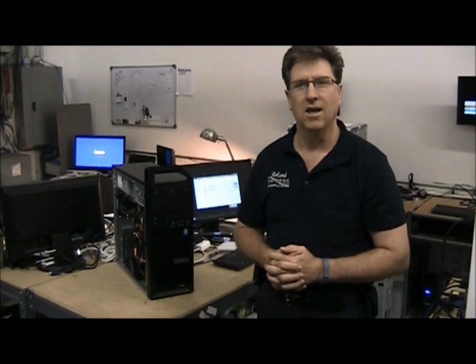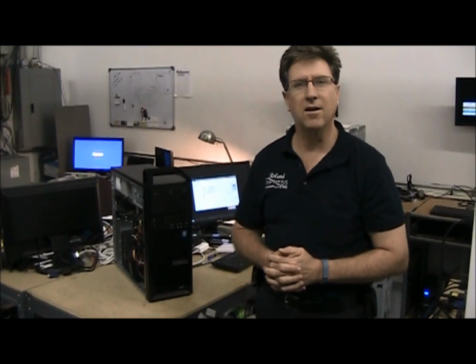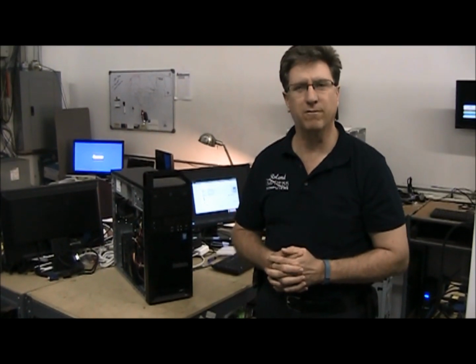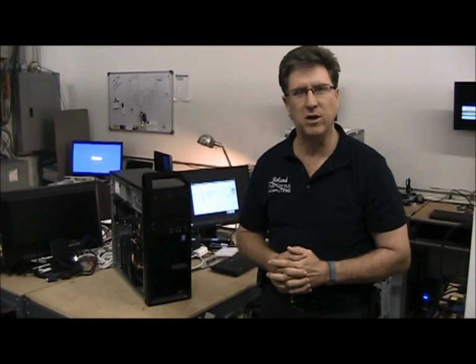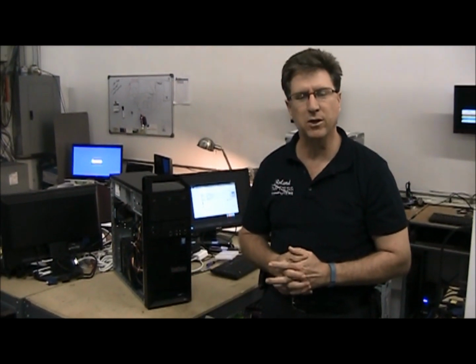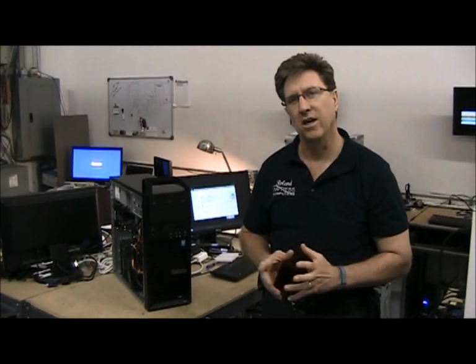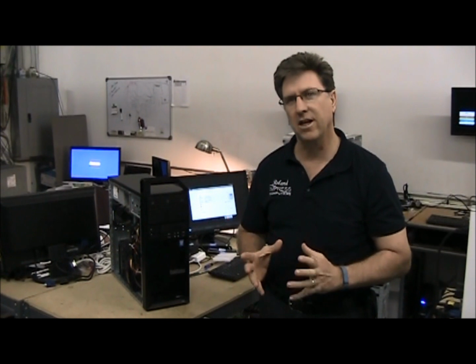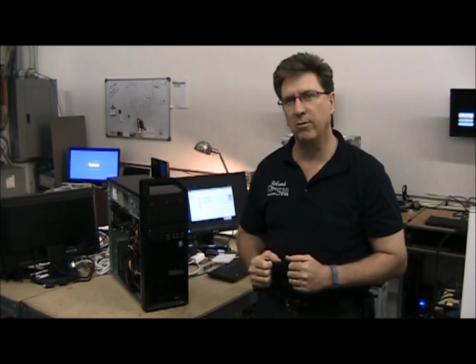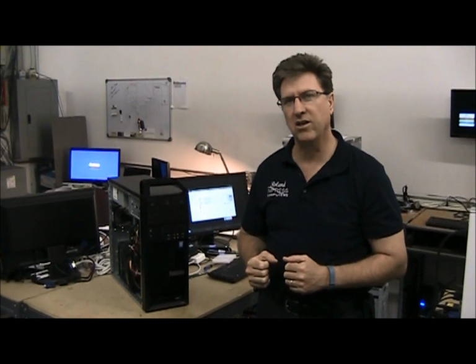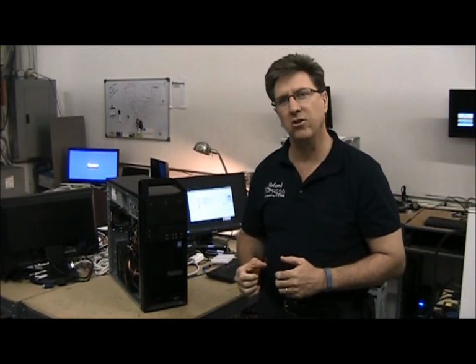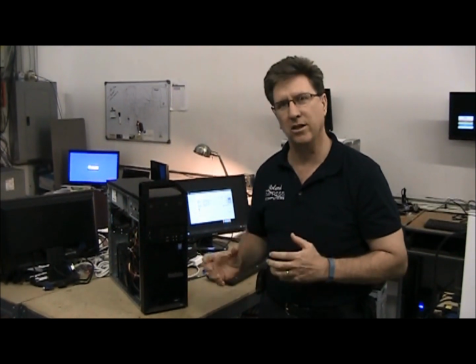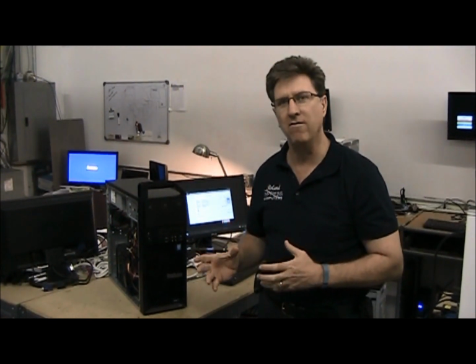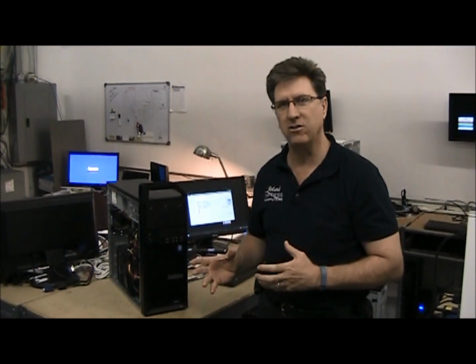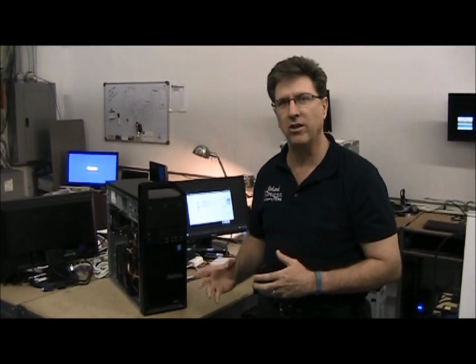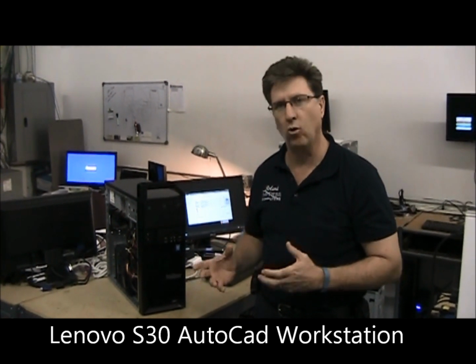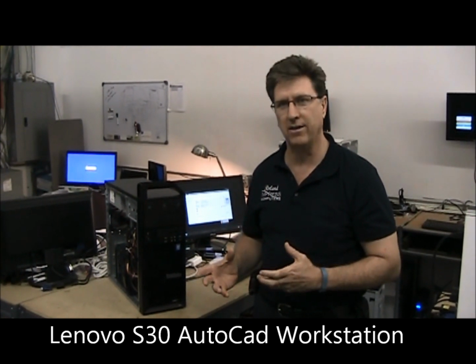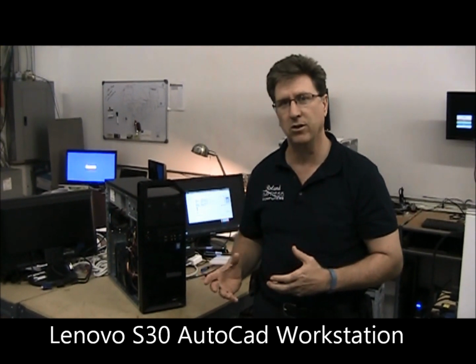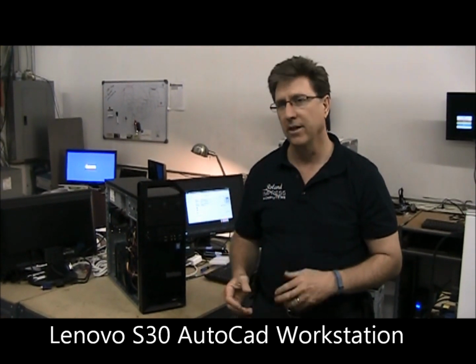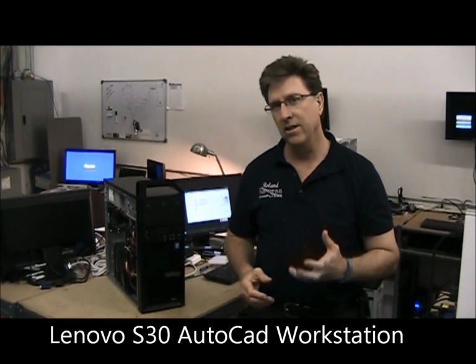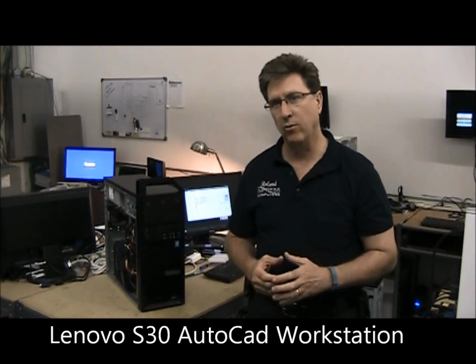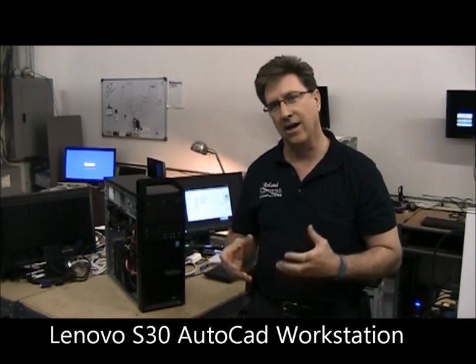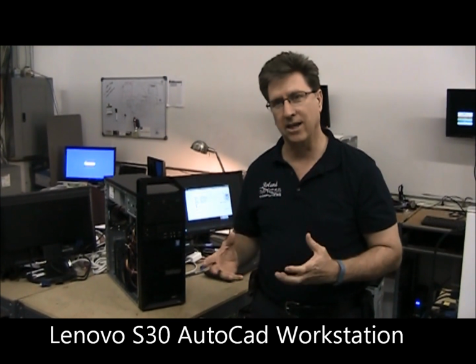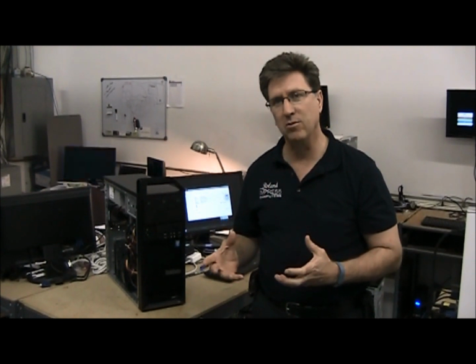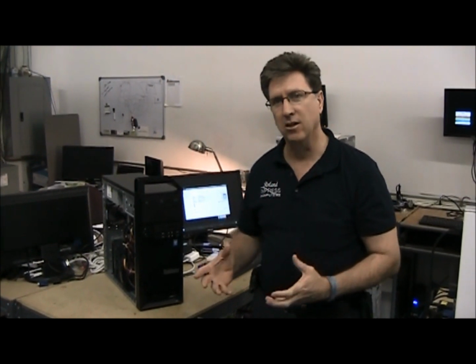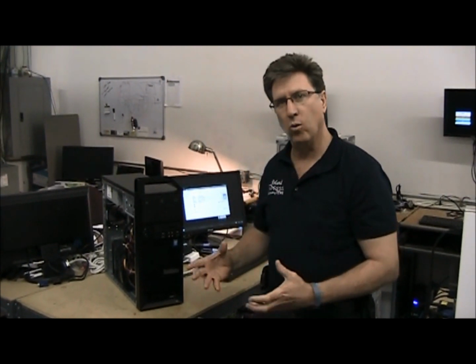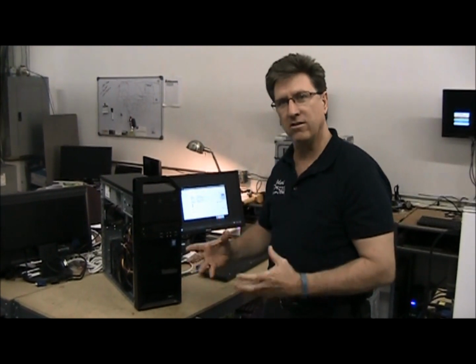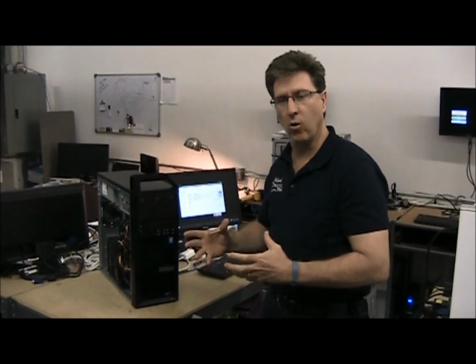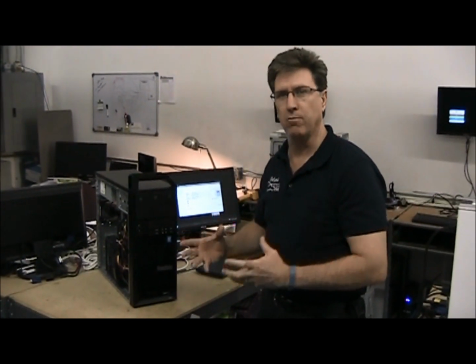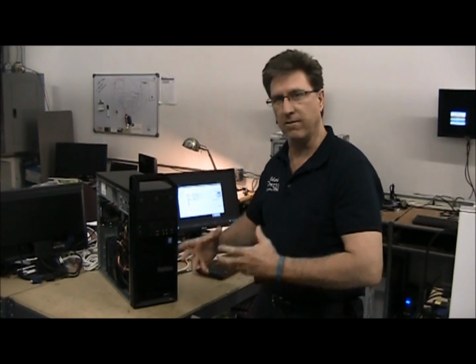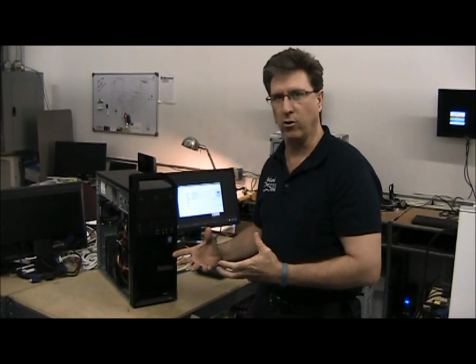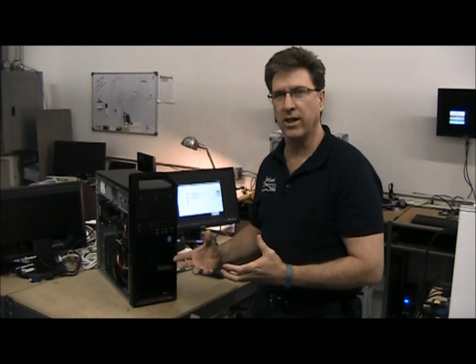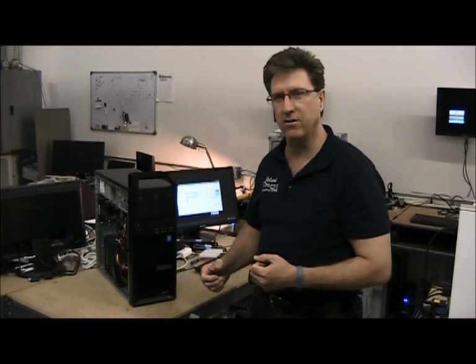Hi, I'm Roland from Impress Computers. Today we're going to be discussing the new Lenovo S30 AutoCAD computer. Yesterday we had a high-end gaming machine, while this is the equivalent but for the AutoCAD industry.